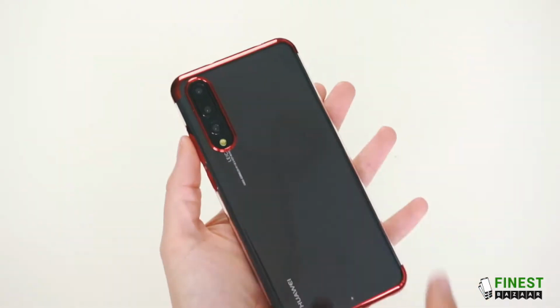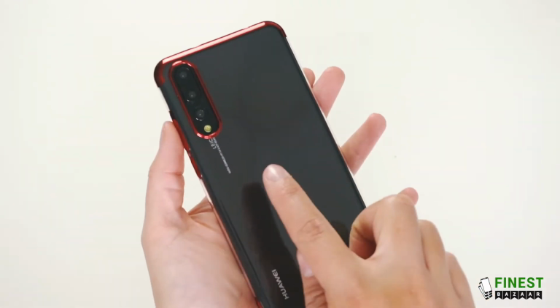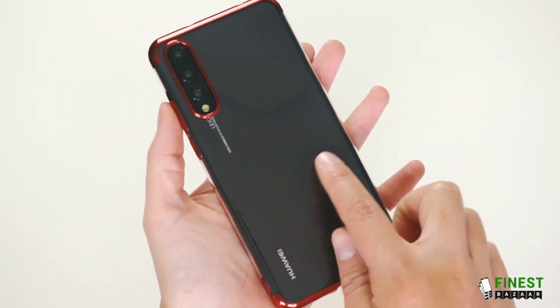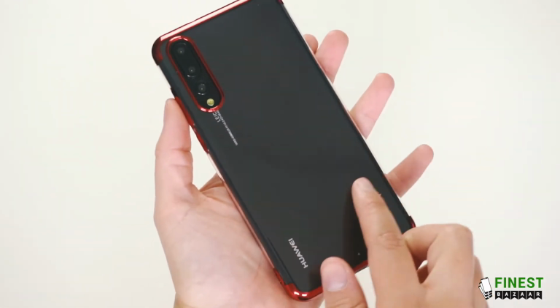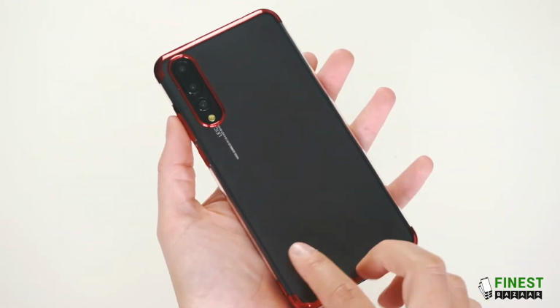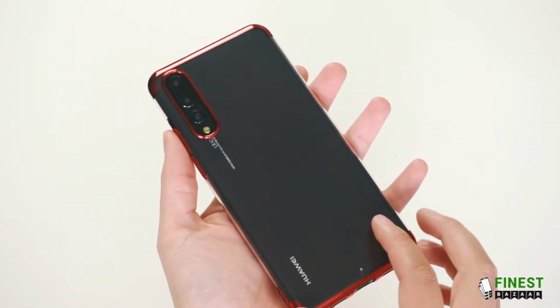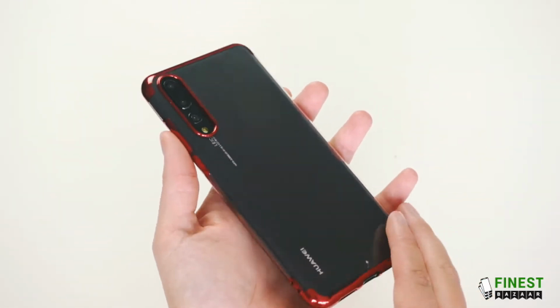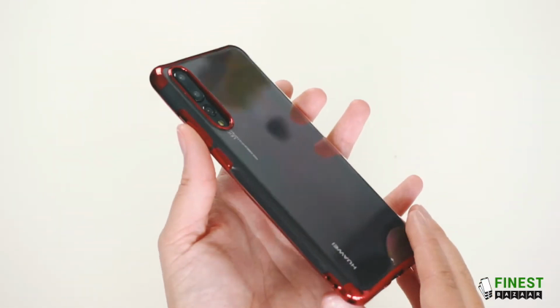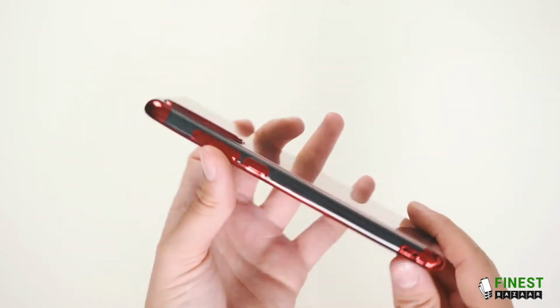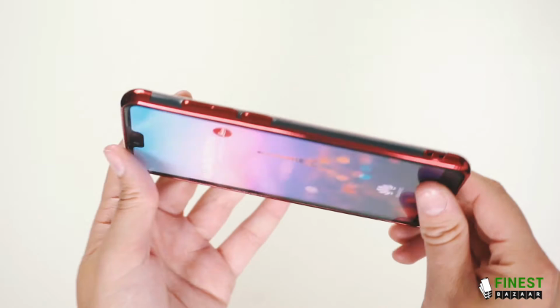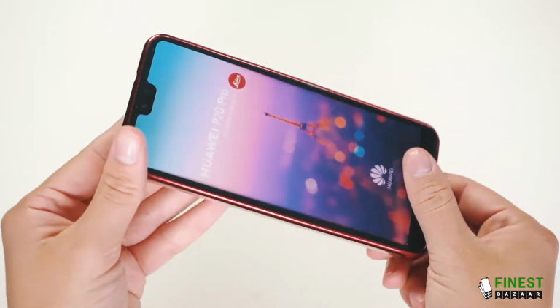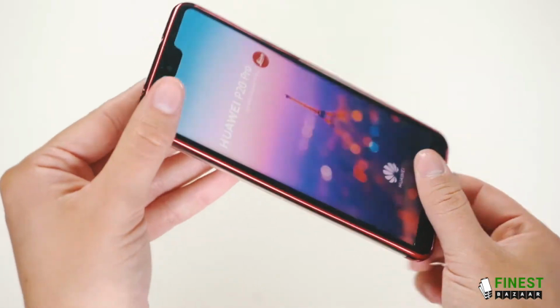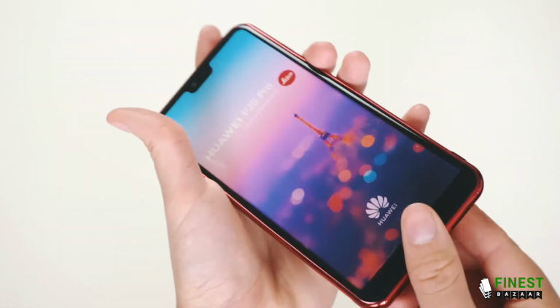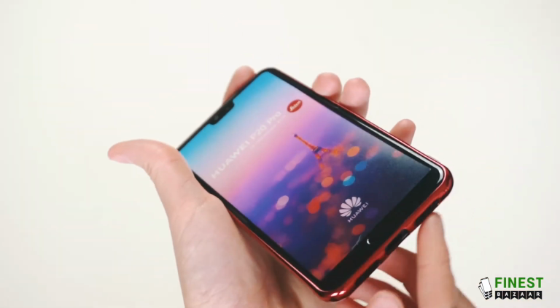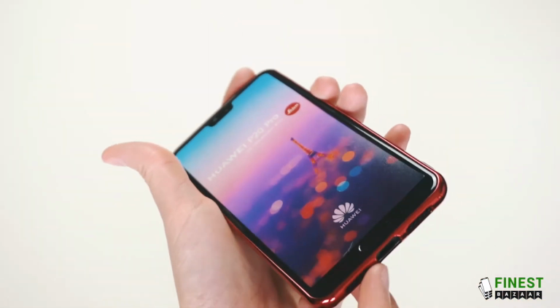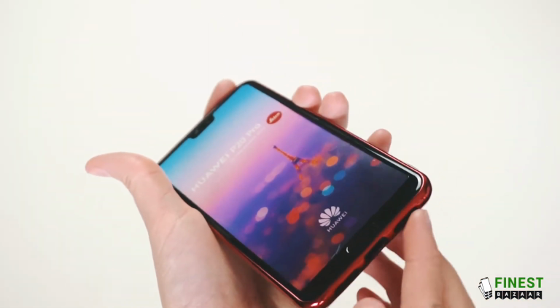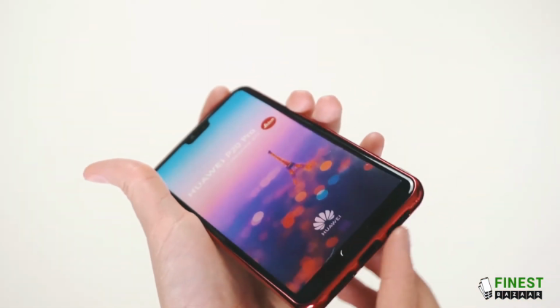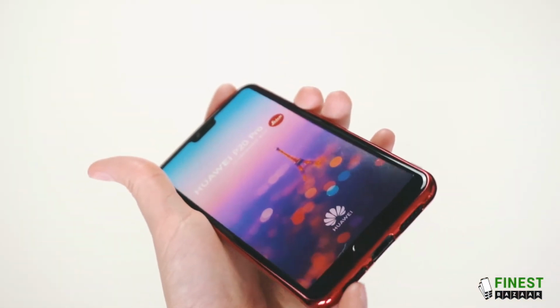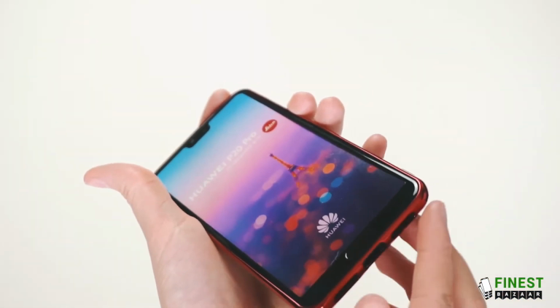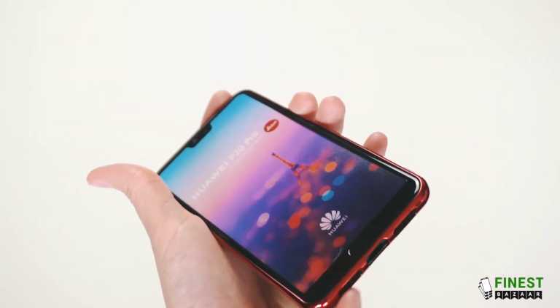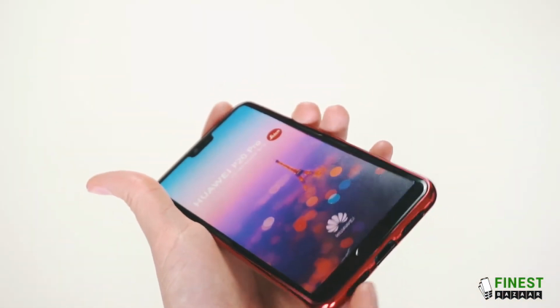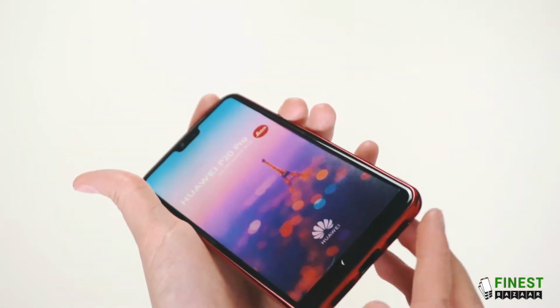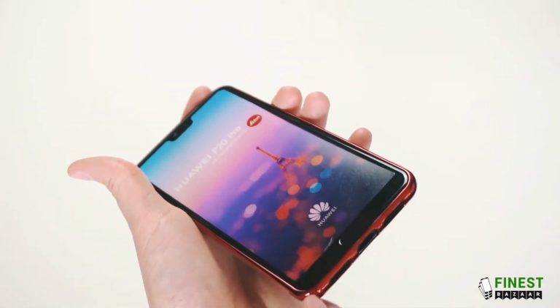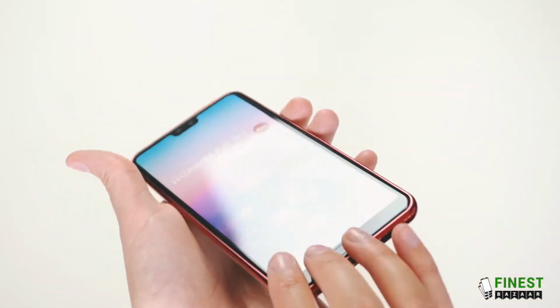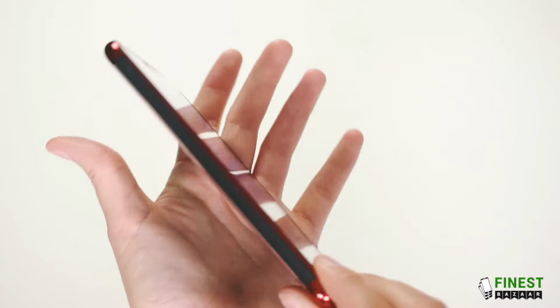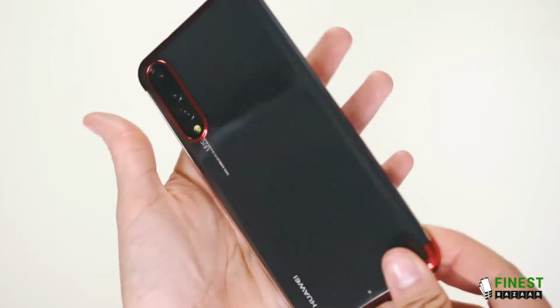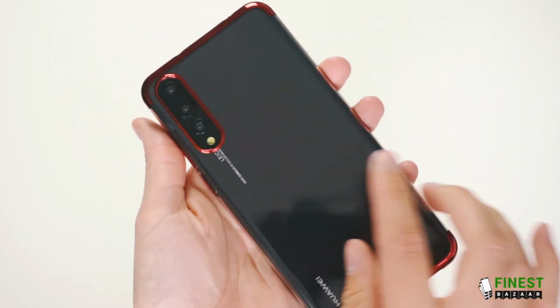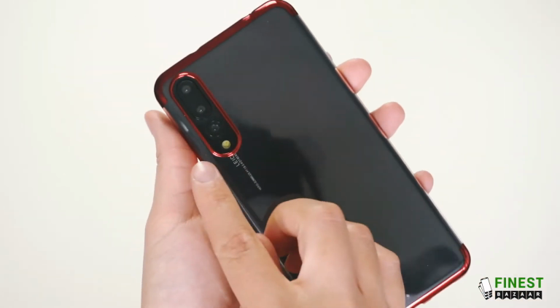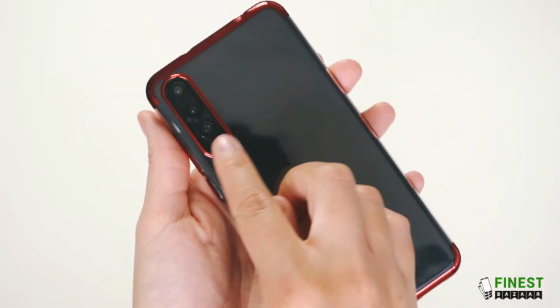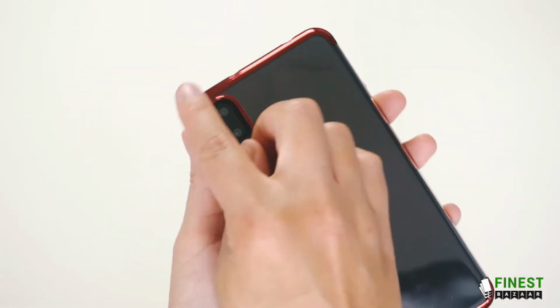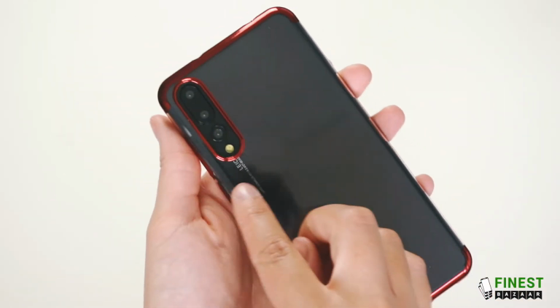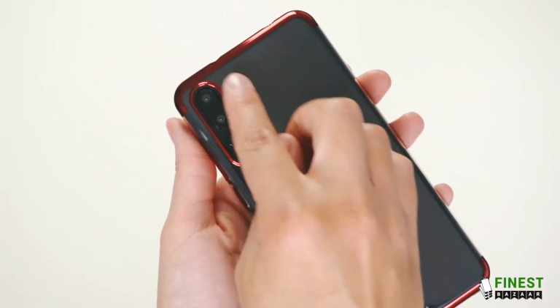It's transparent so it will show off the natural beauty of the phone. It has cut outs for the charging ports and the headphones. It has a lip around the camera to protect the lens.